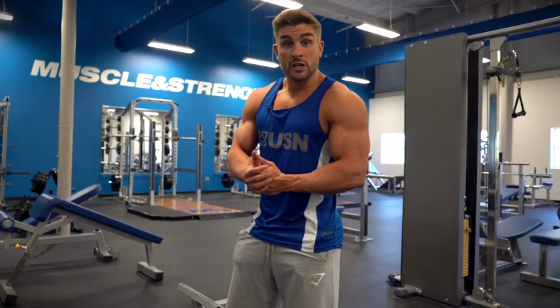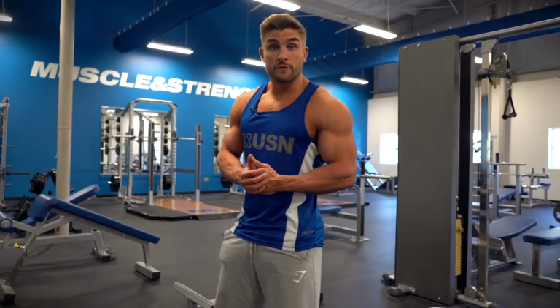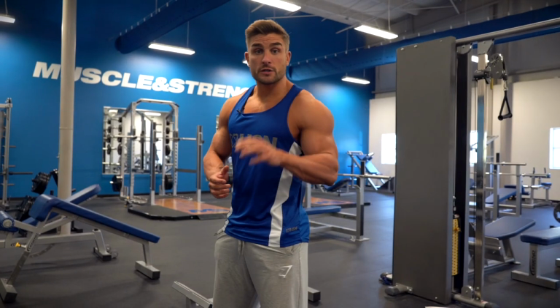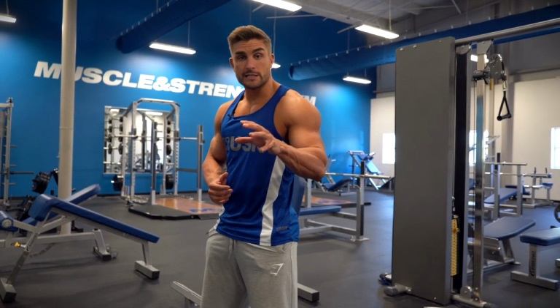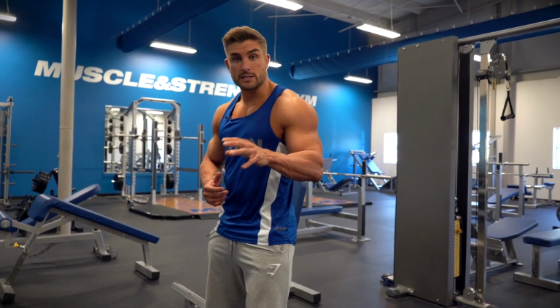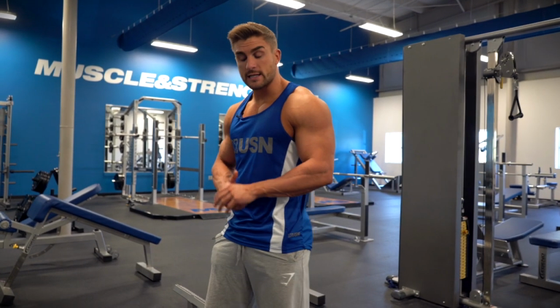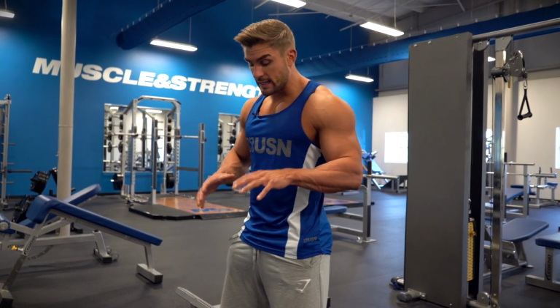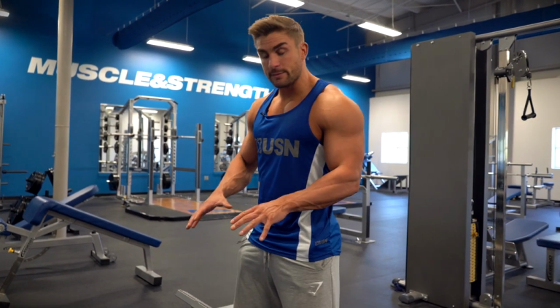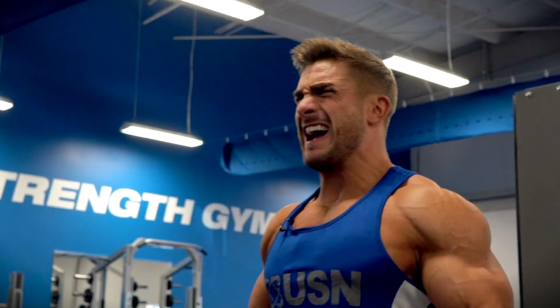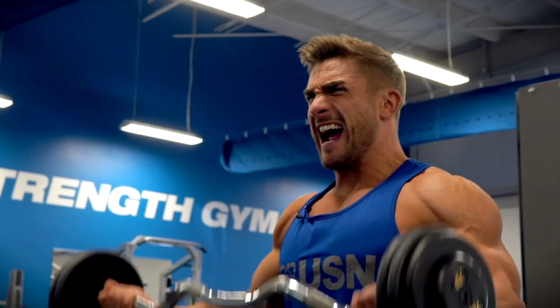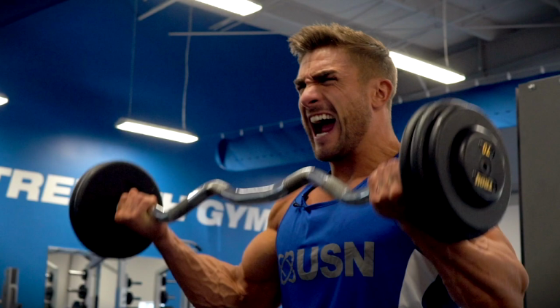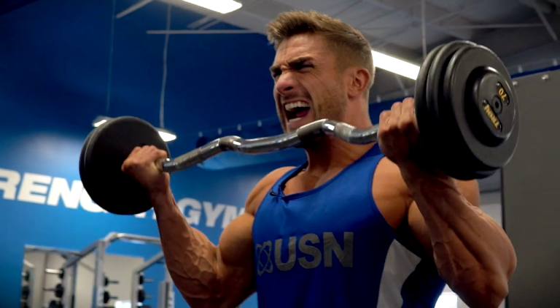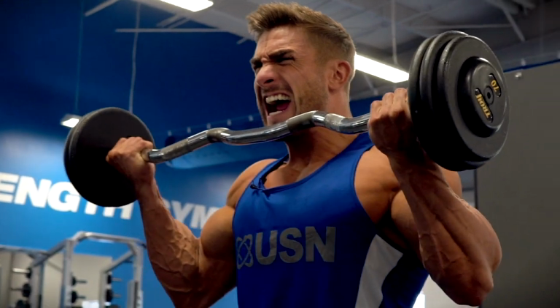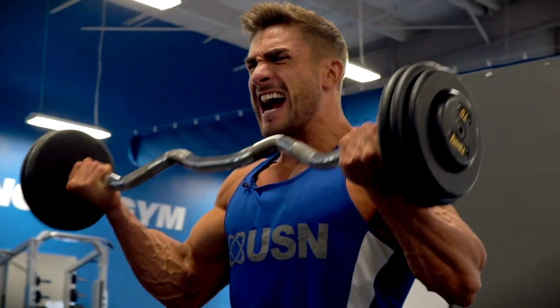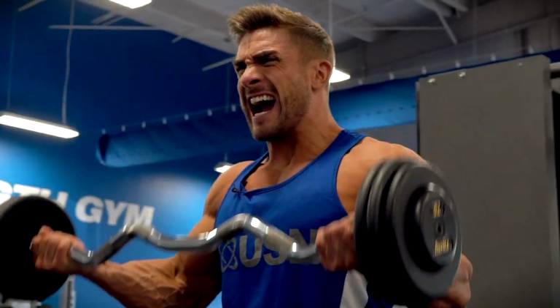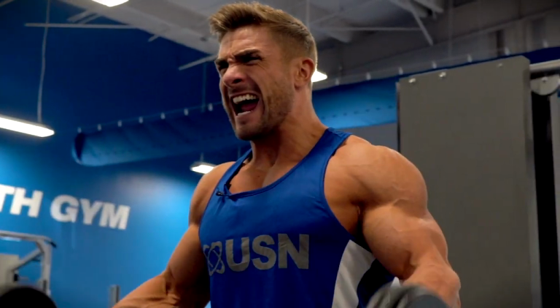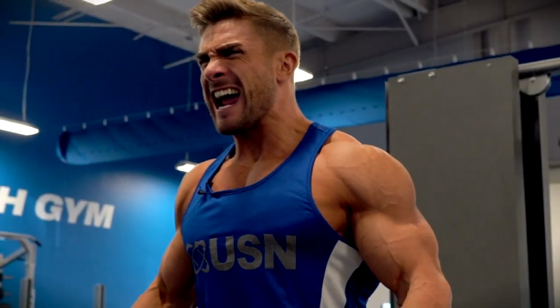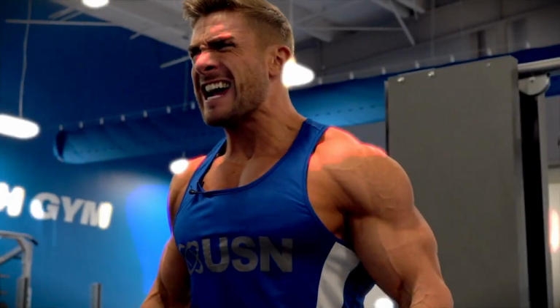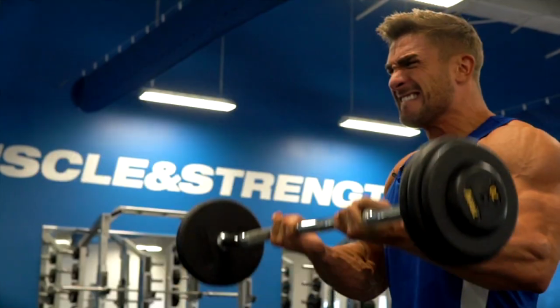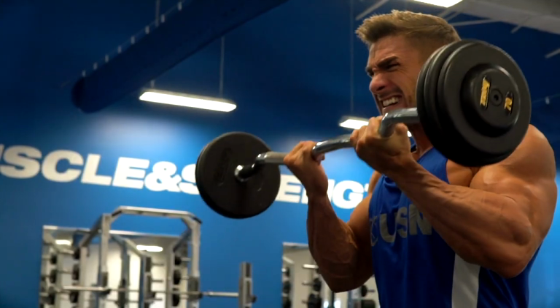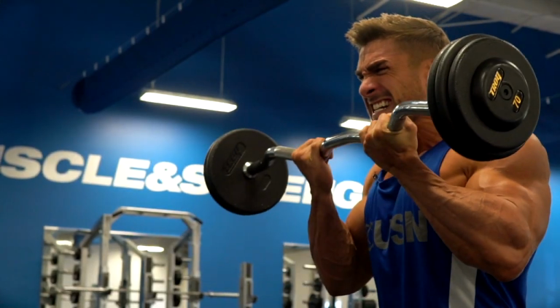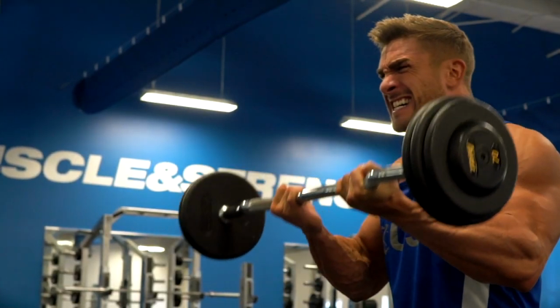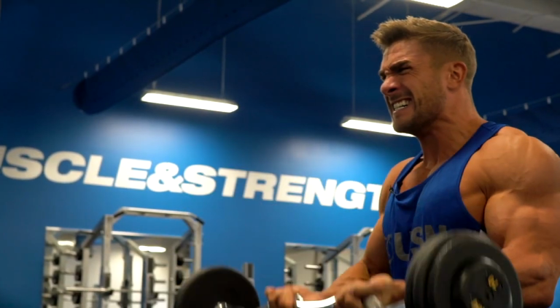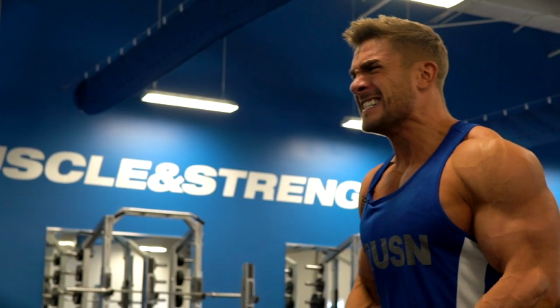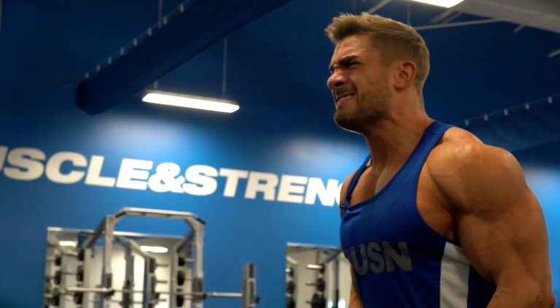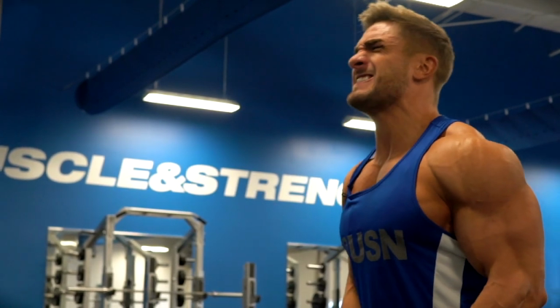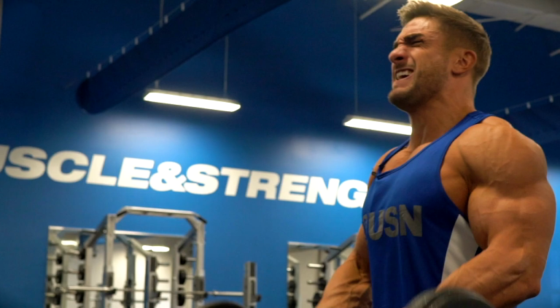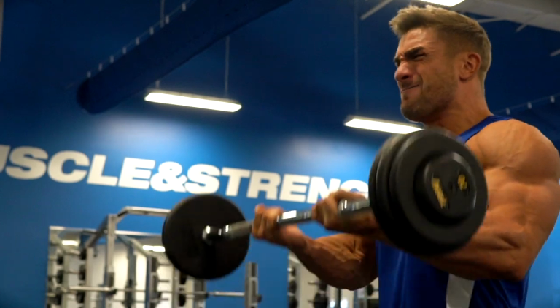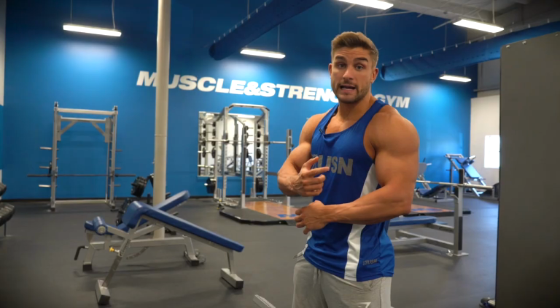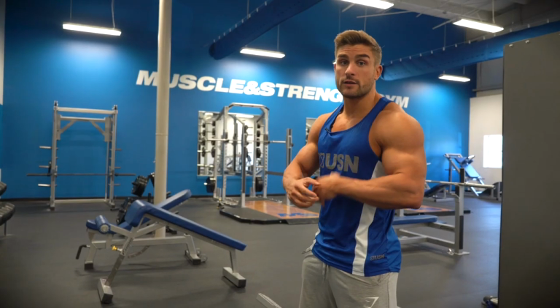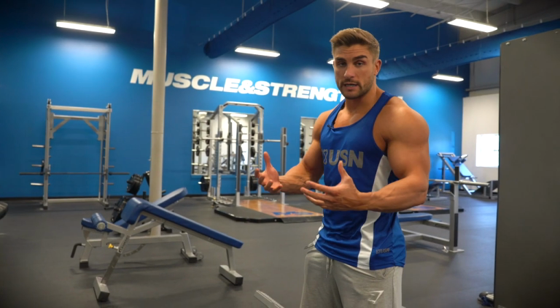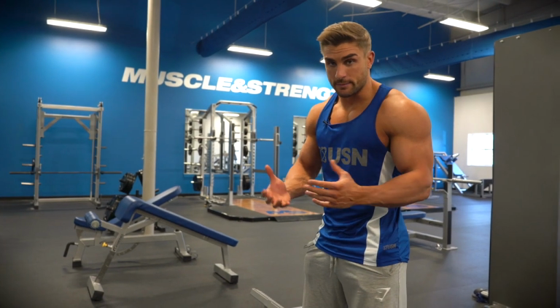So the first bicep exercise is an easy bar. We're going to do a variation of two, so we're going to do a wide grip and a close grip. This is hitting both heads of the bicep.